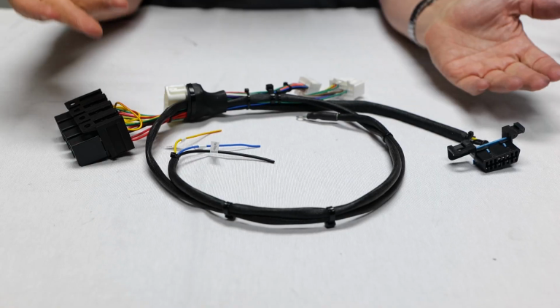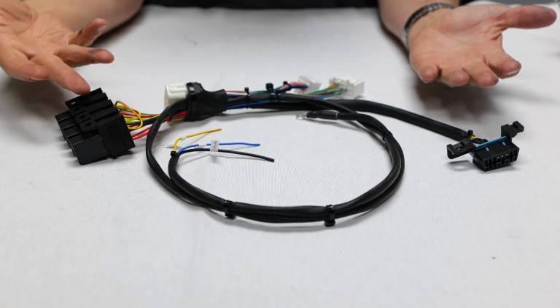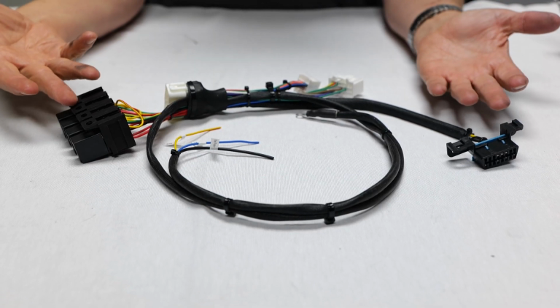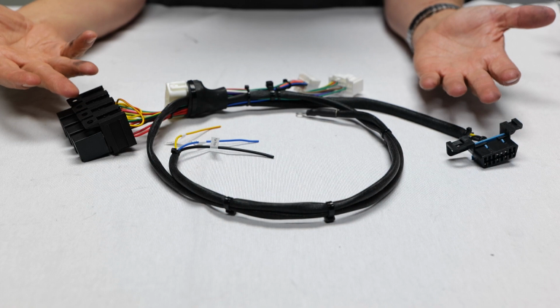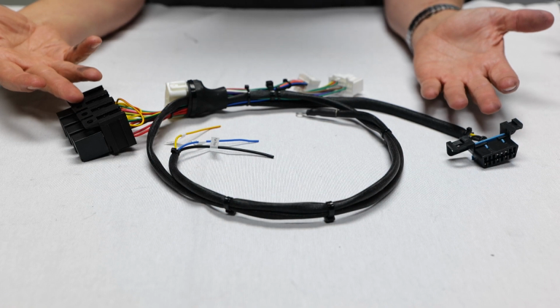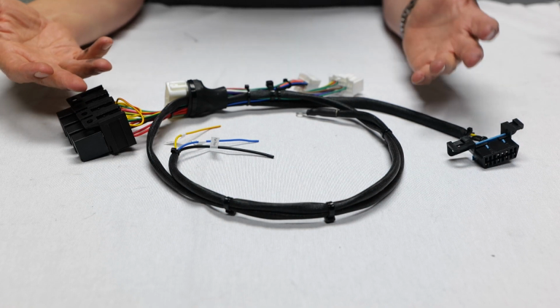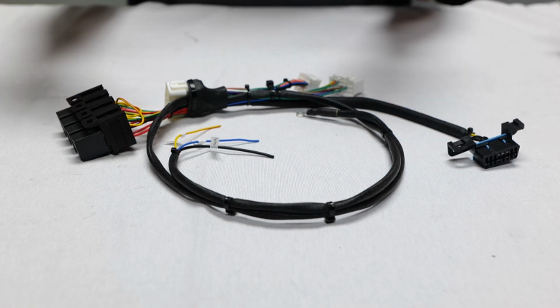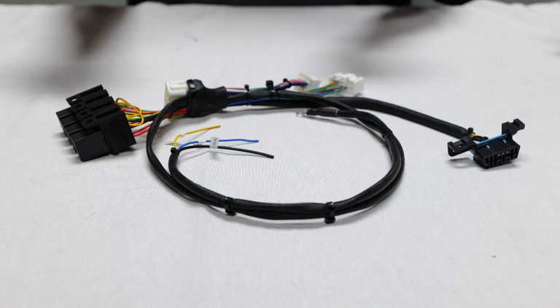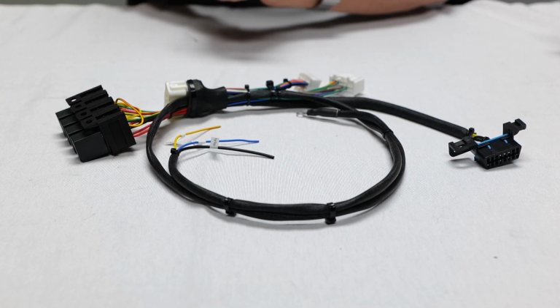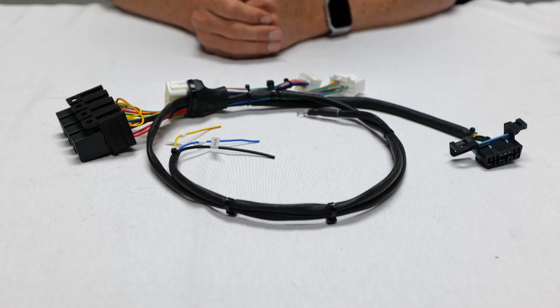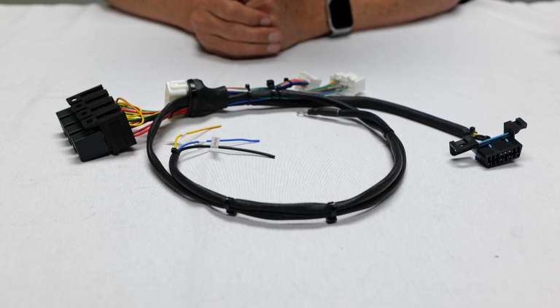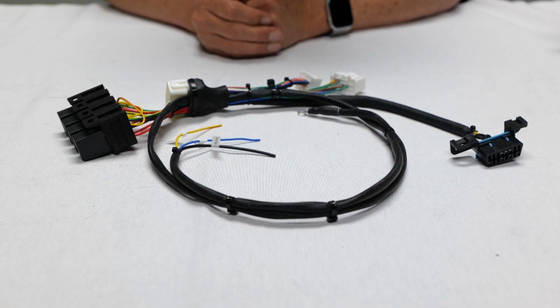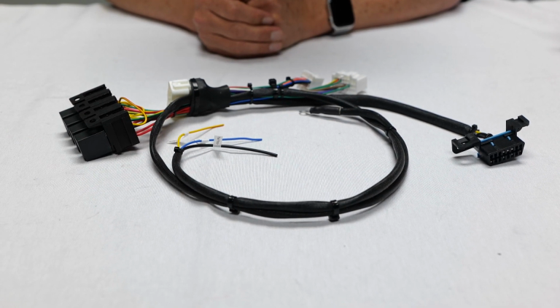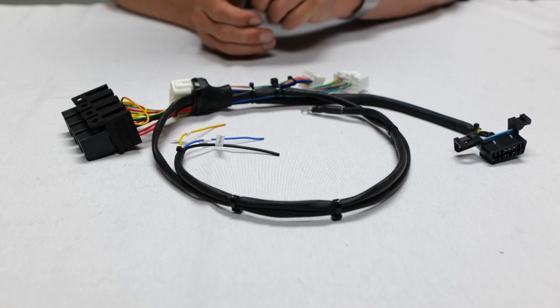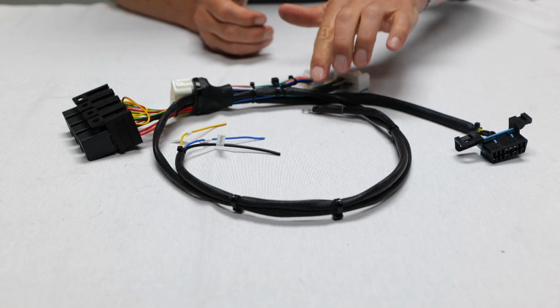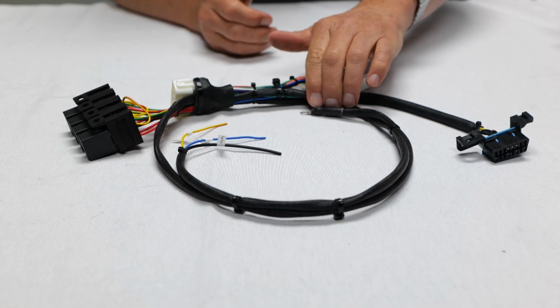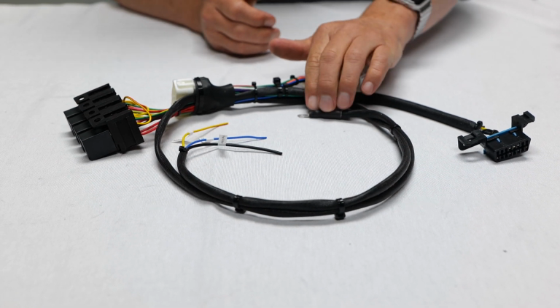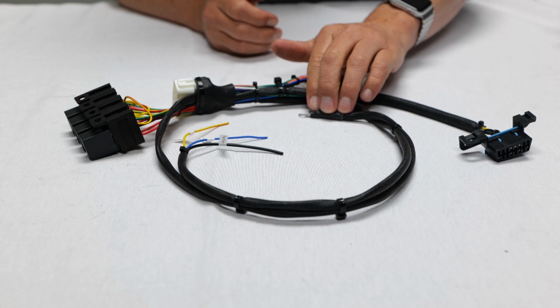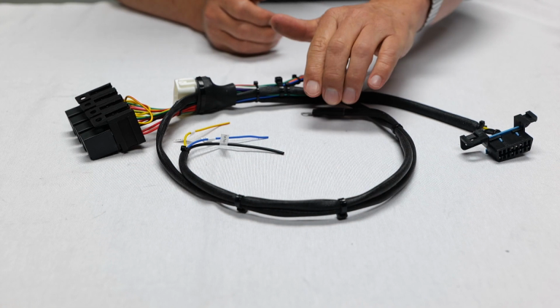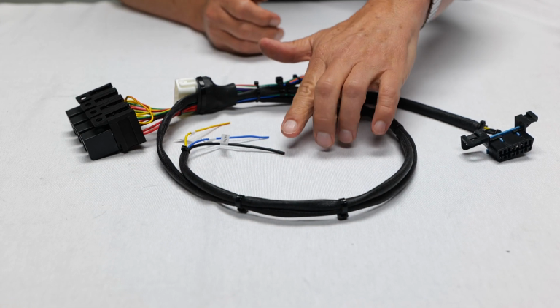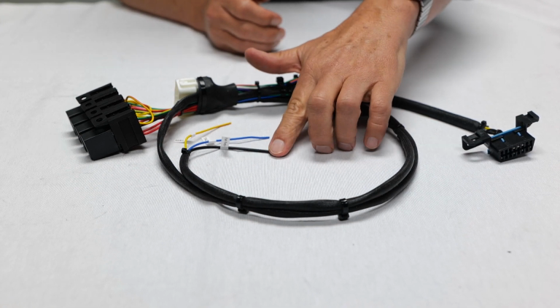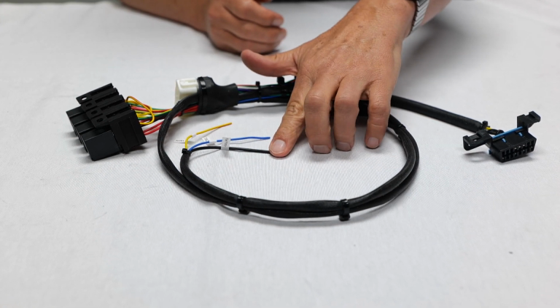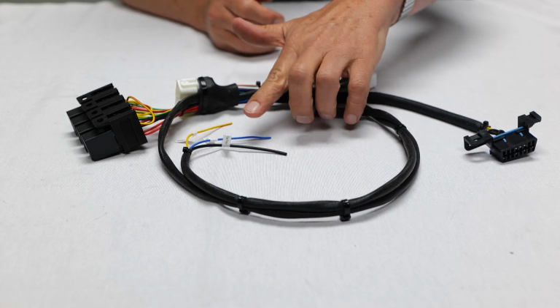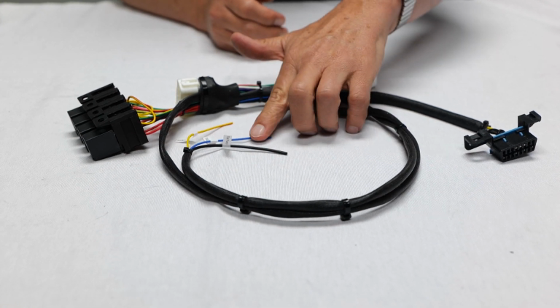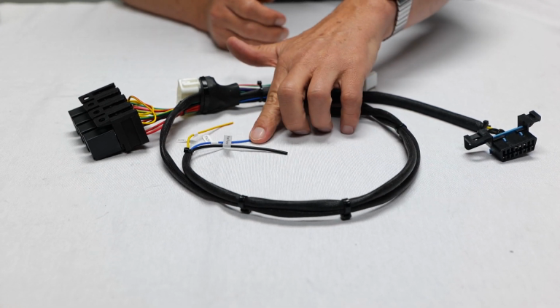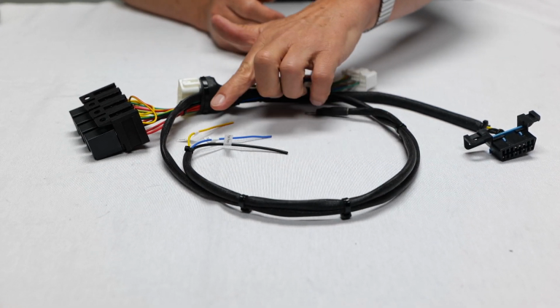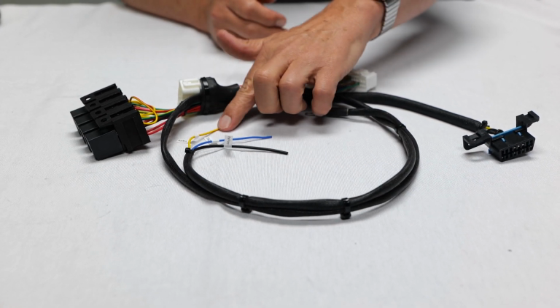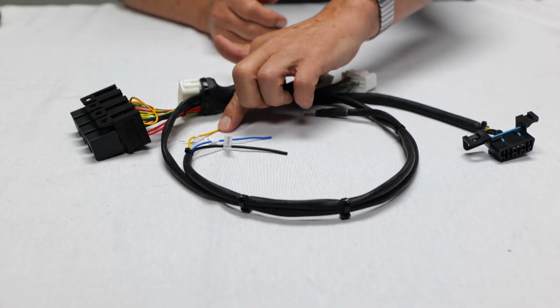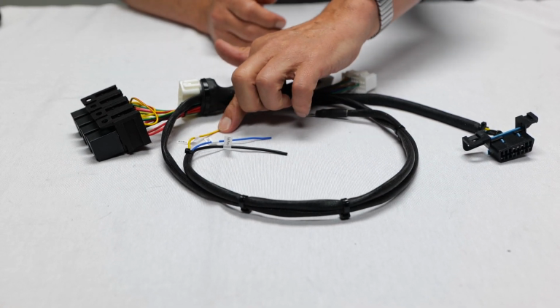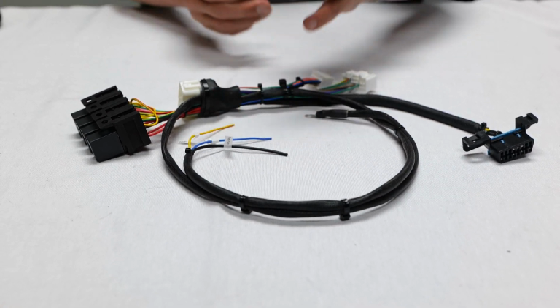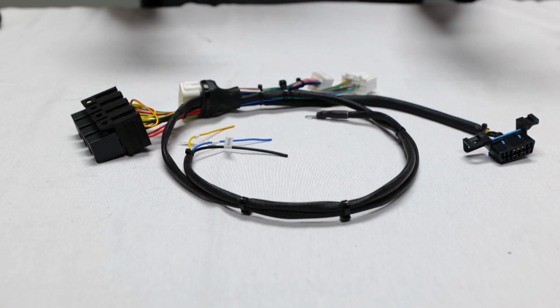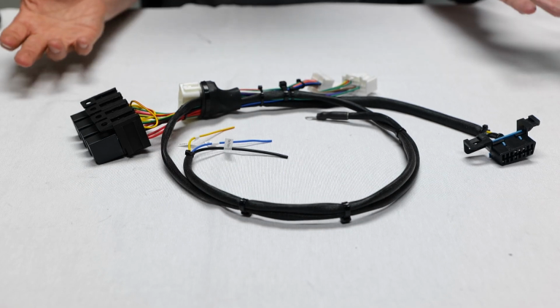The Hondata supplied adapter harness is pure simplicity to install. You've got the main power connector, fuel pump wire, tachometer and ignition. That's it.